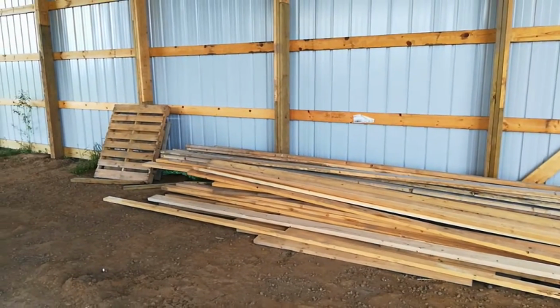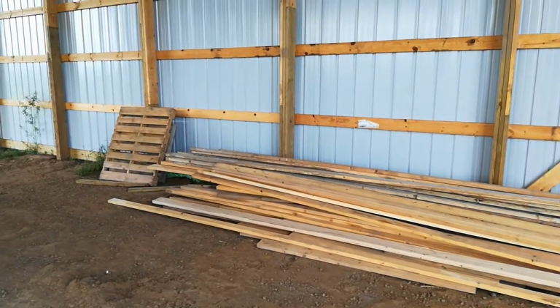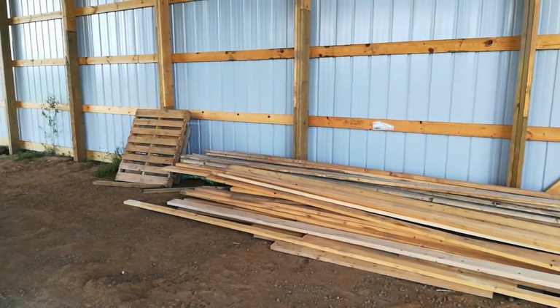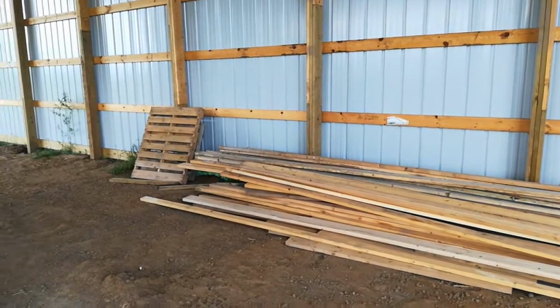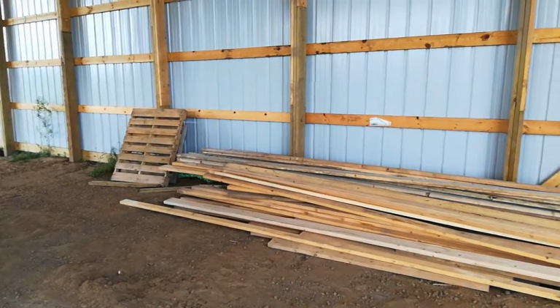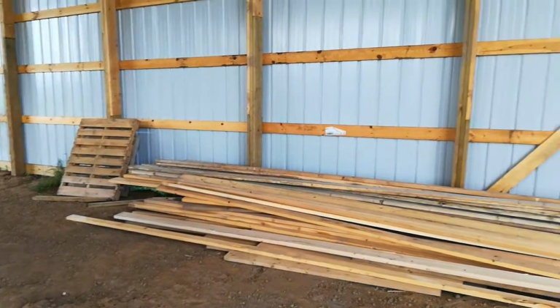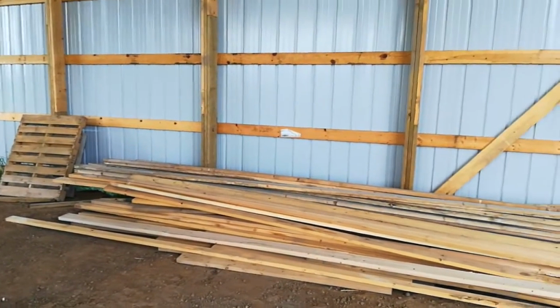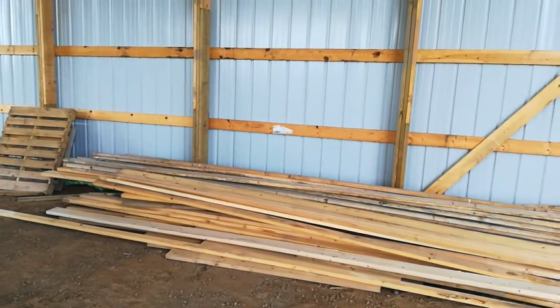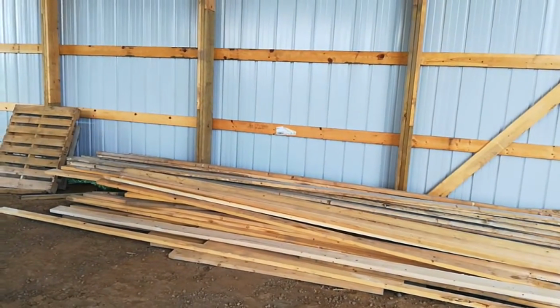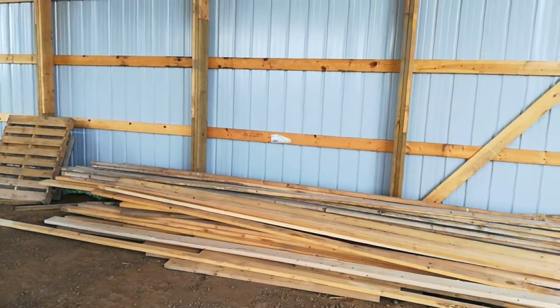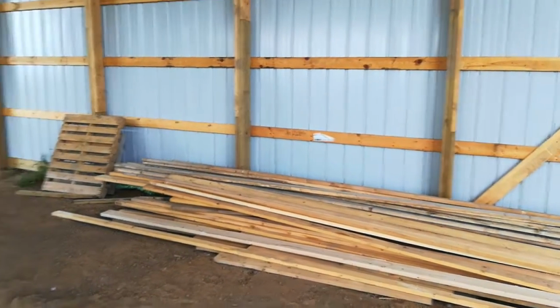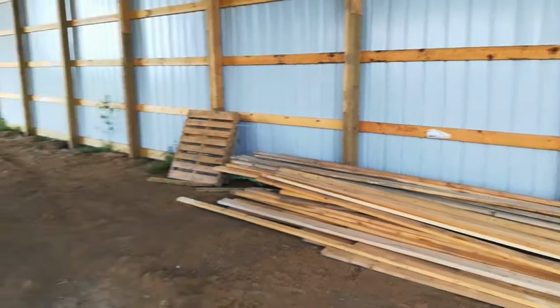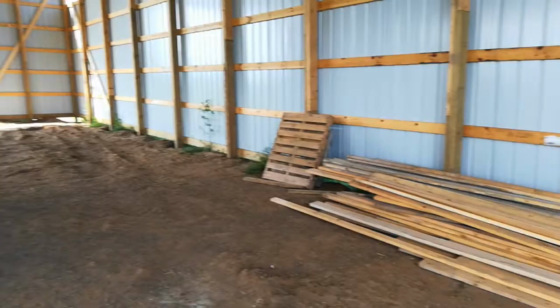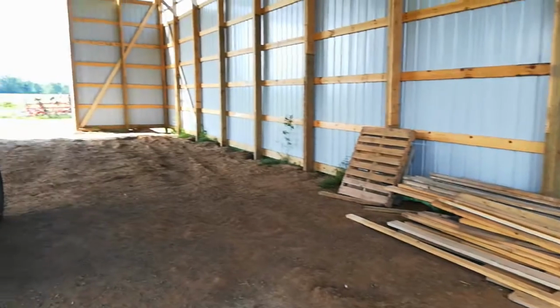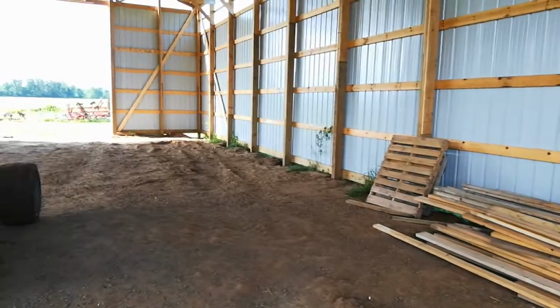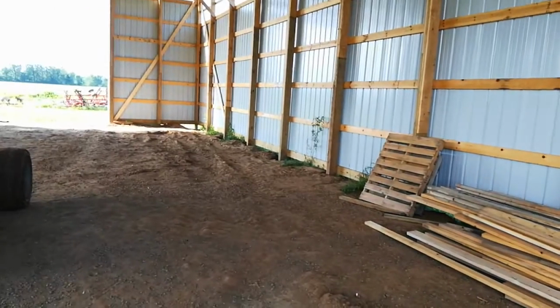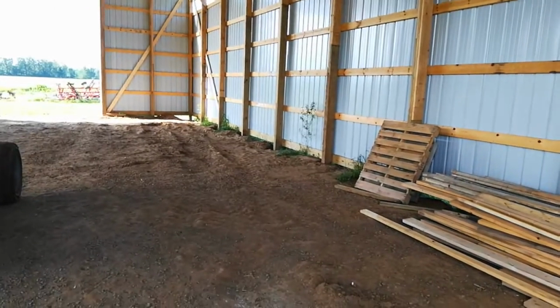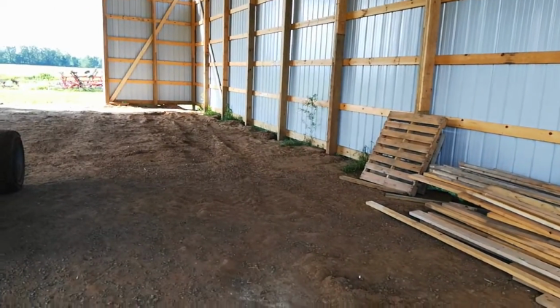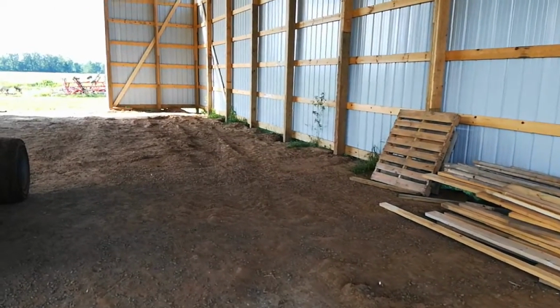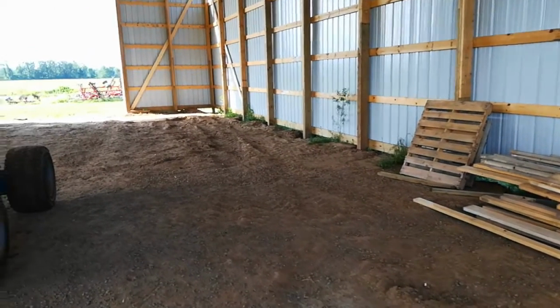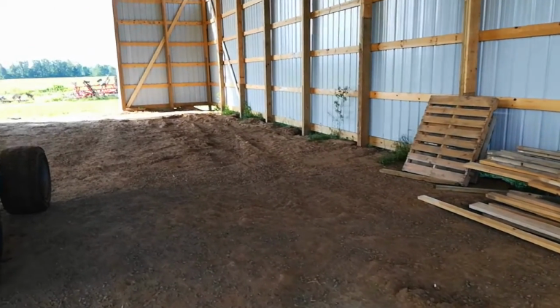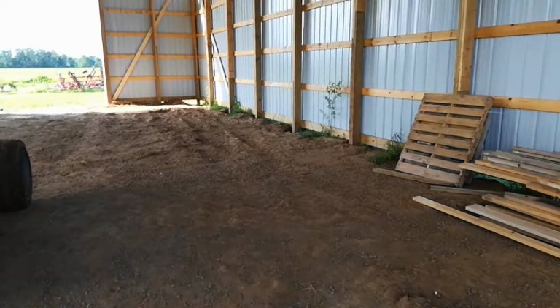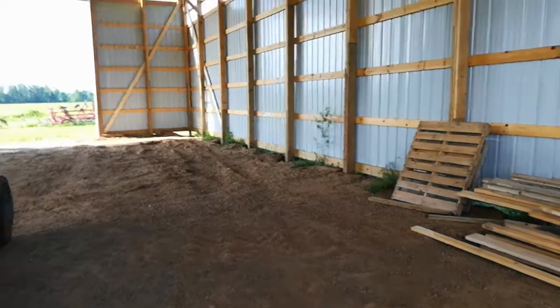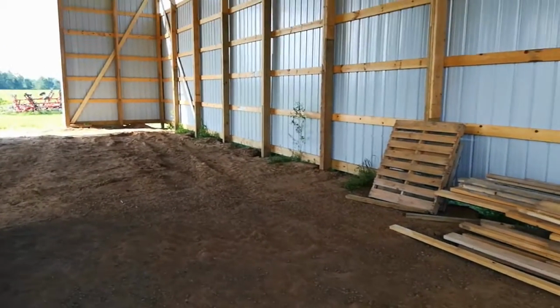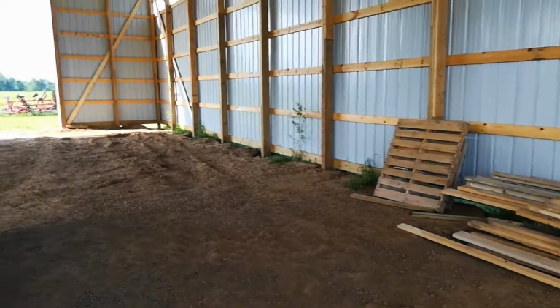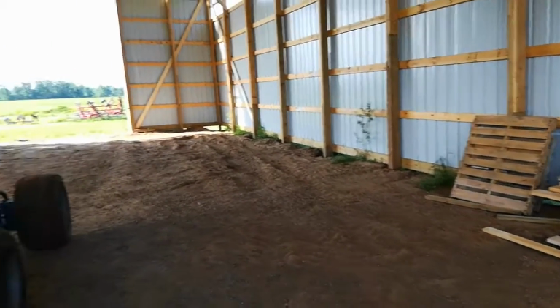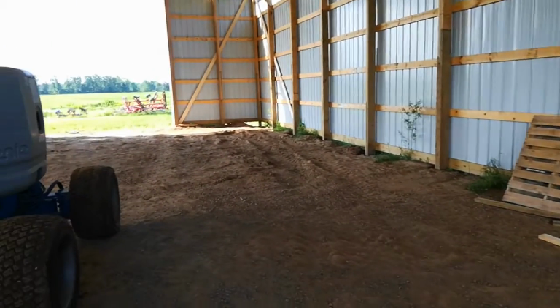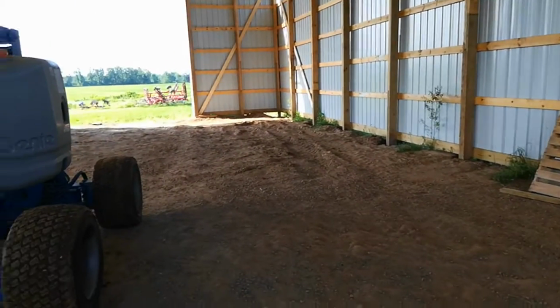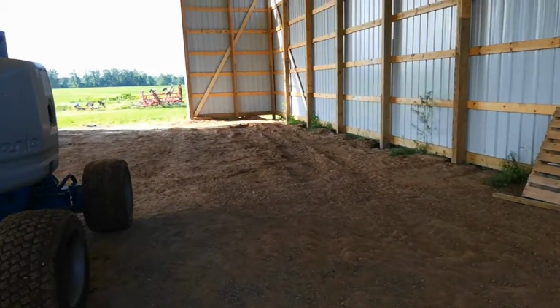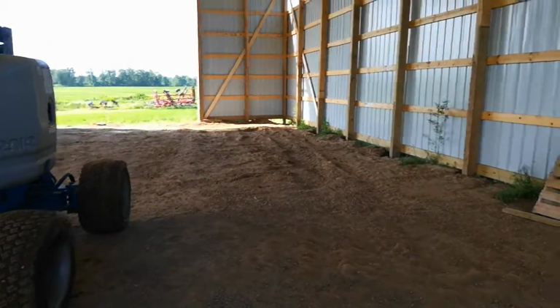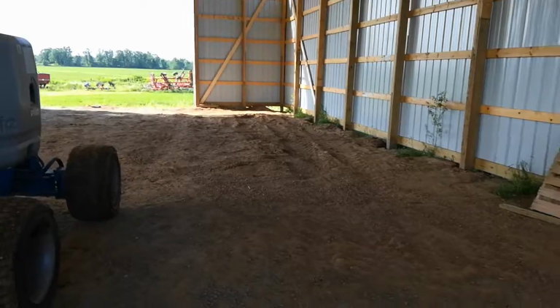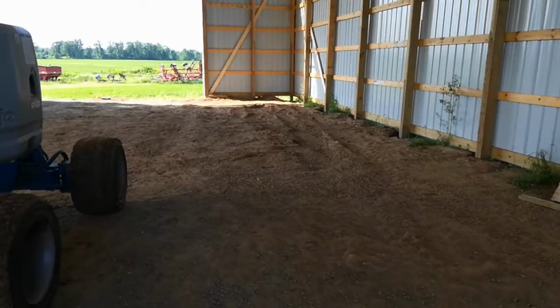The grade board — the bottom of it is the same all the way around, so you're pretty close. That corner is a little low.